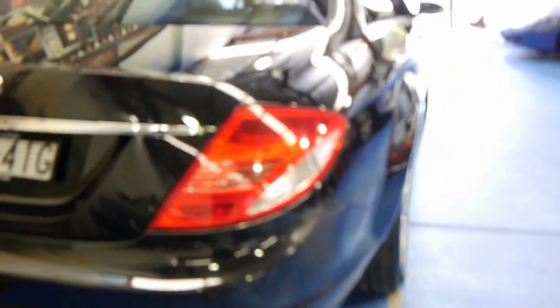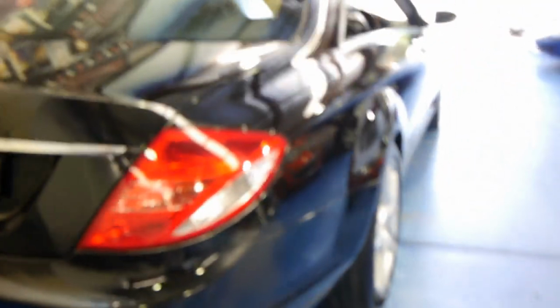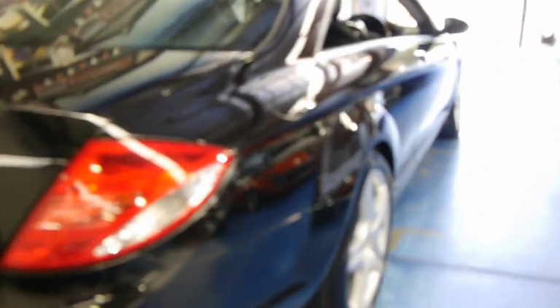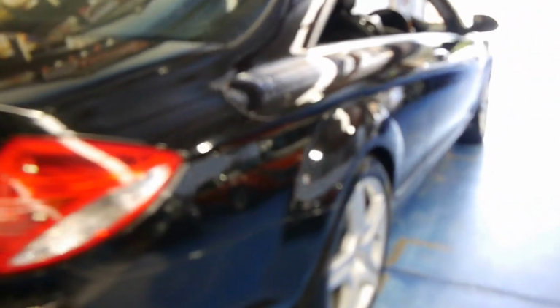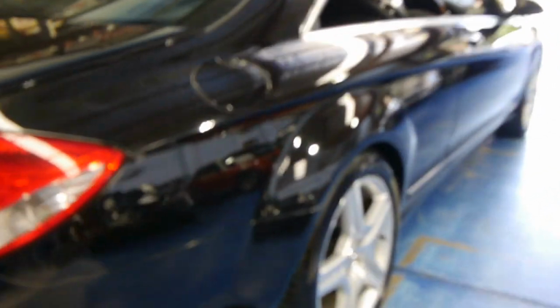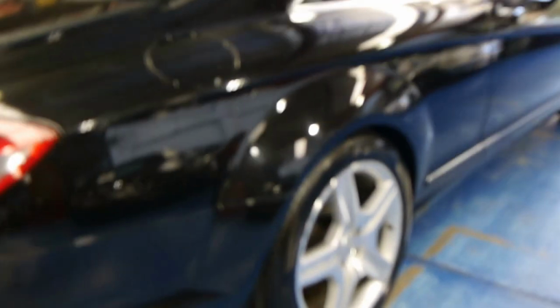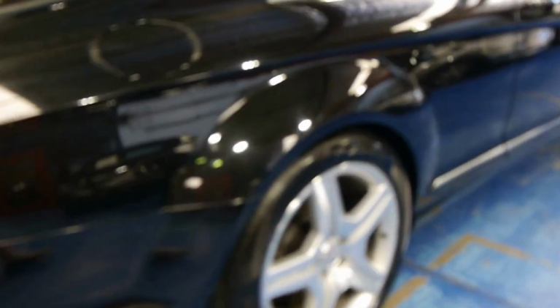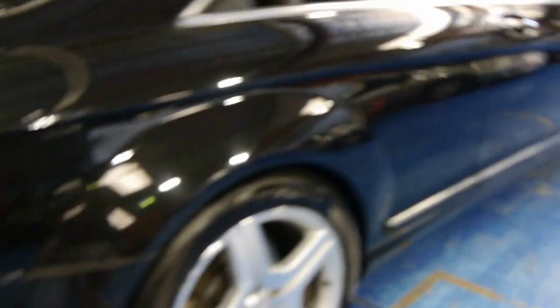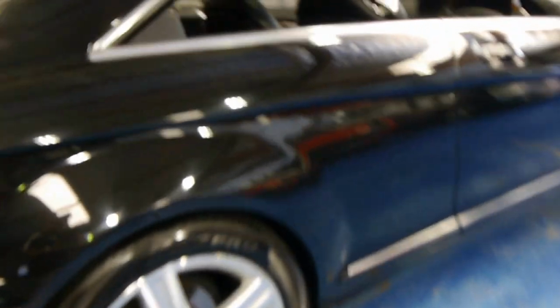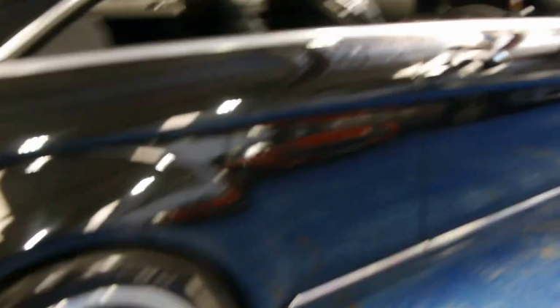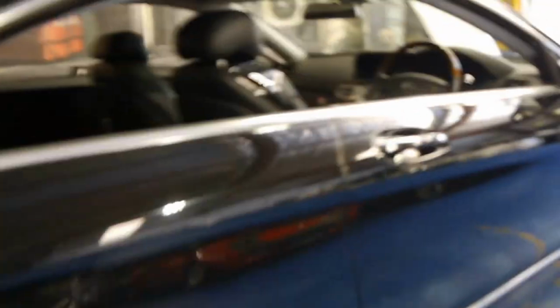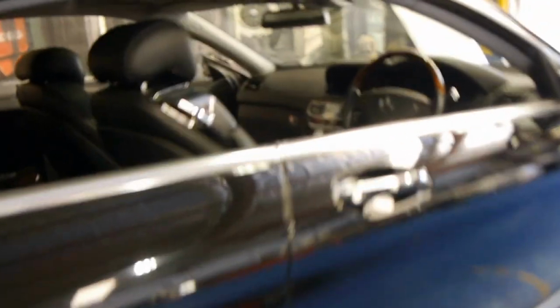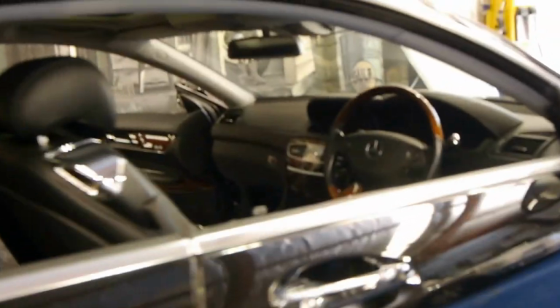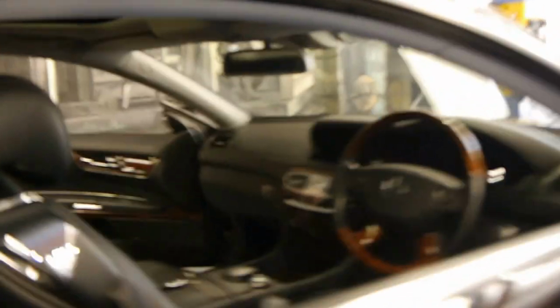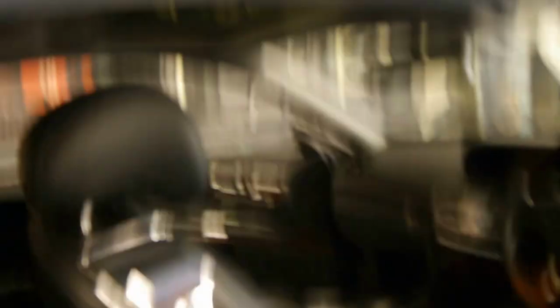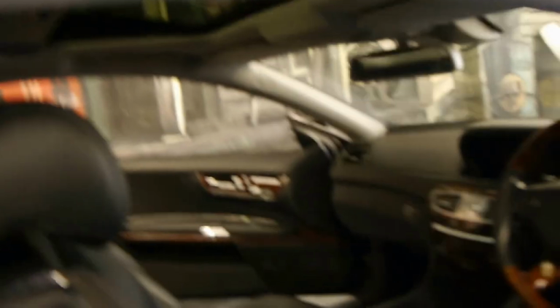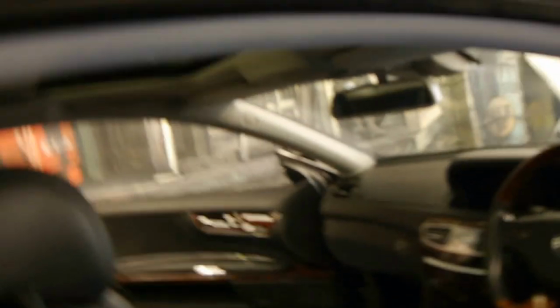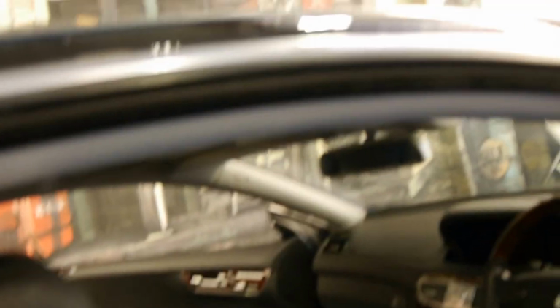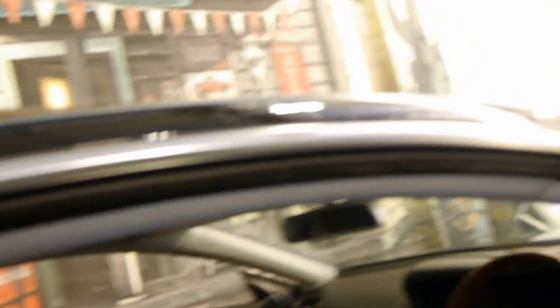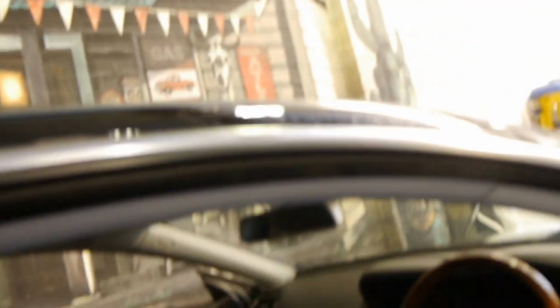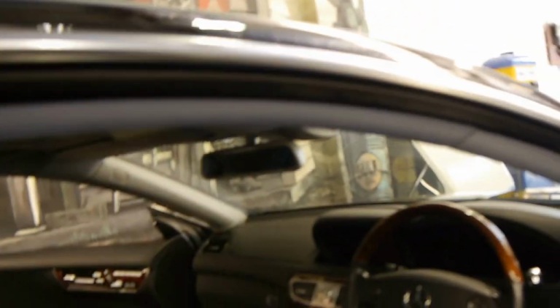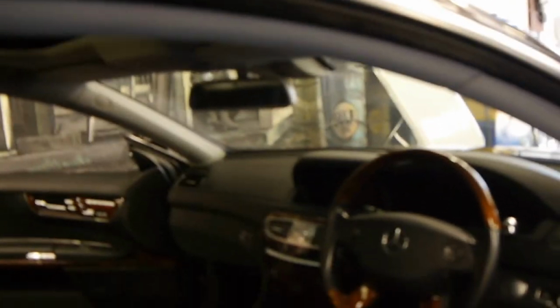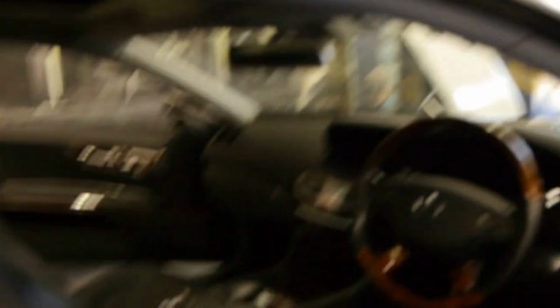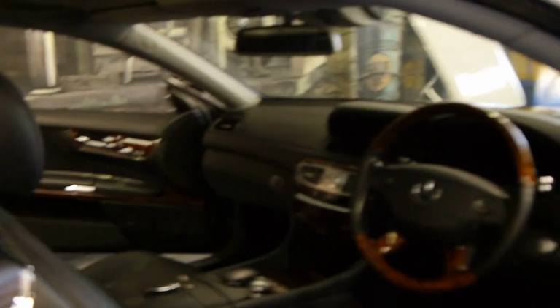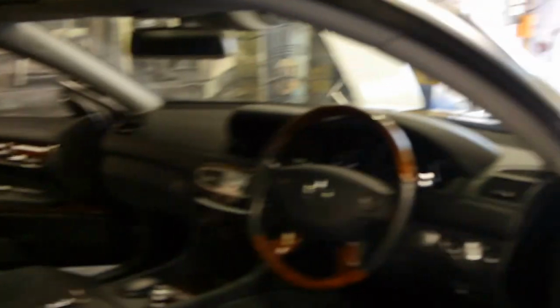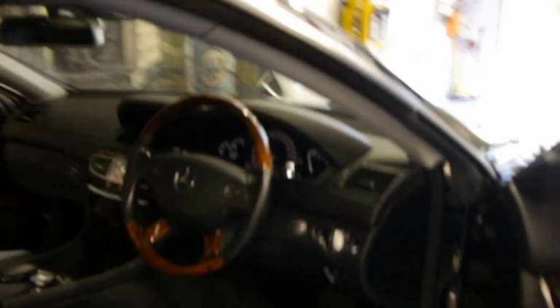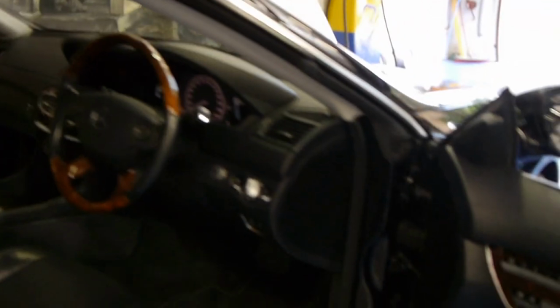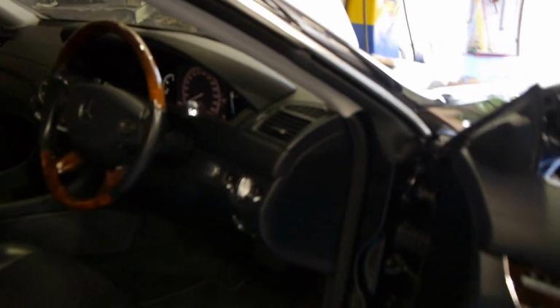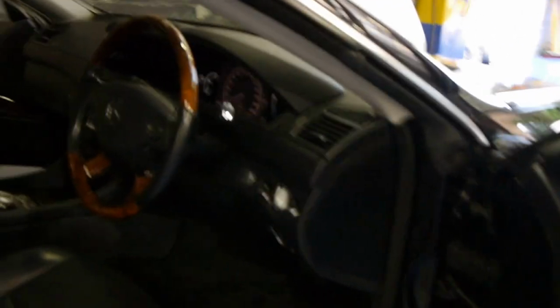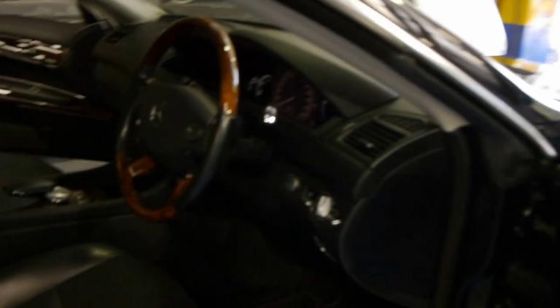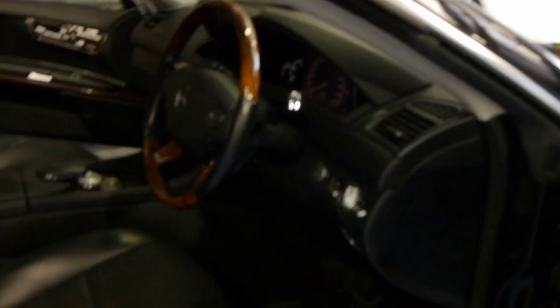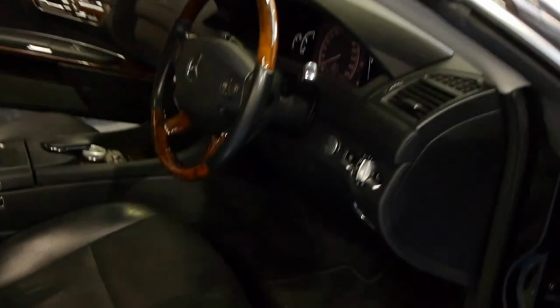Bluetooth, air conditioning in the seats, heating in the seats, electric seats with memory. It really is just one of those cars — we think it's one of the most immaculate examples.